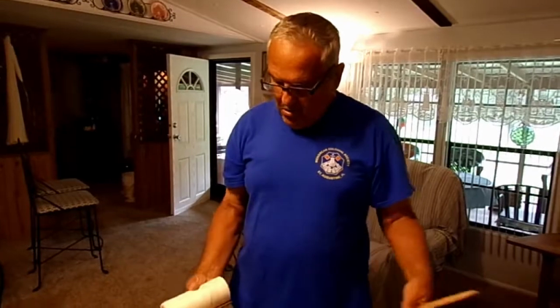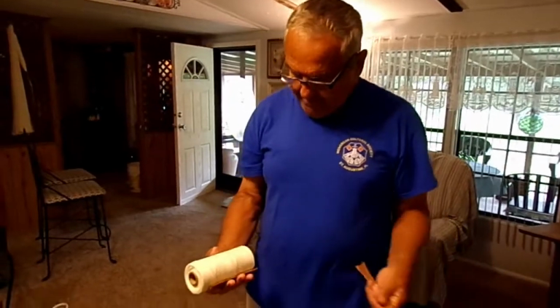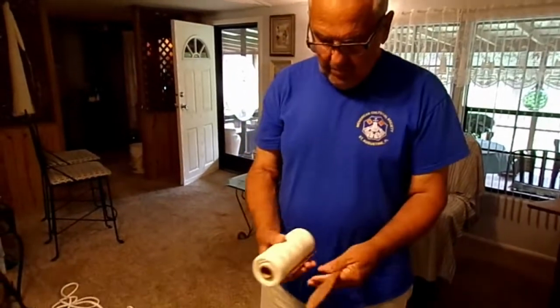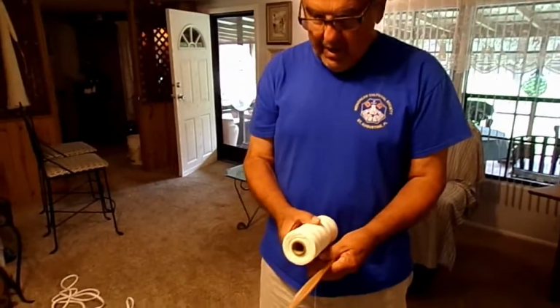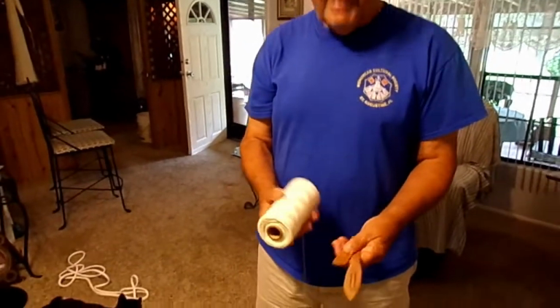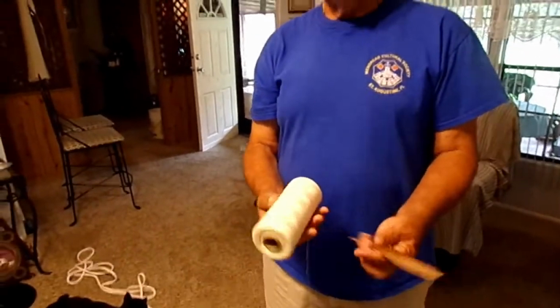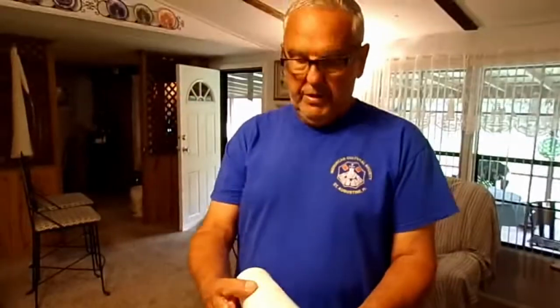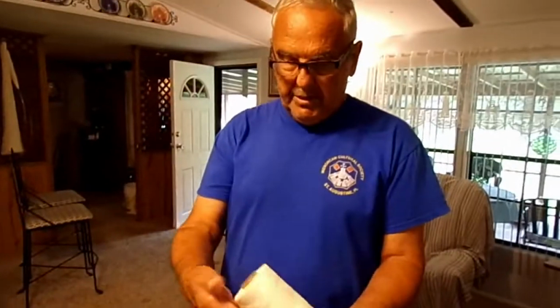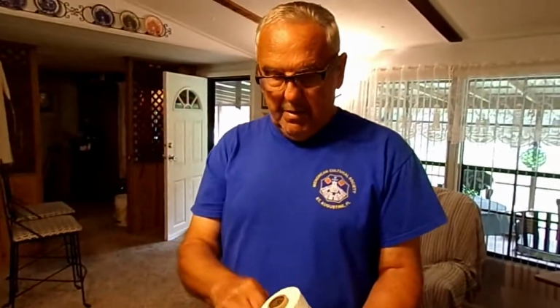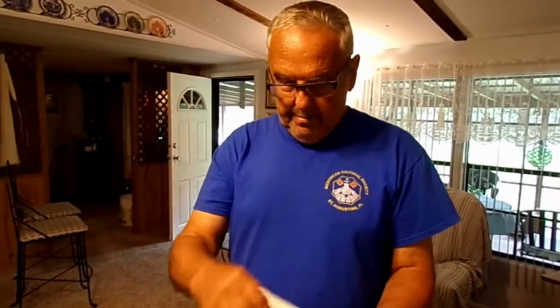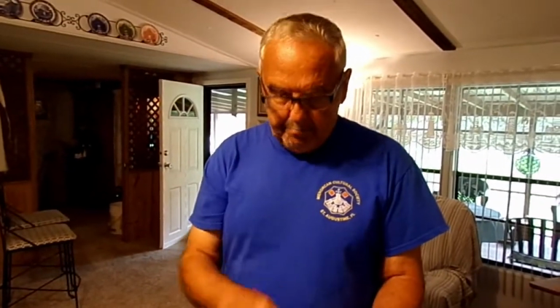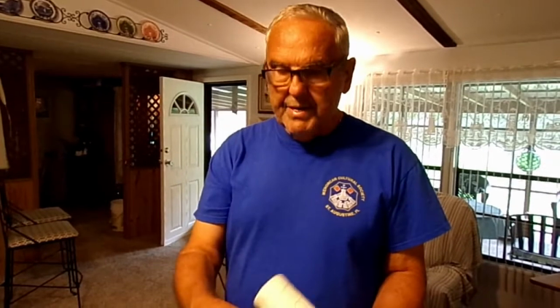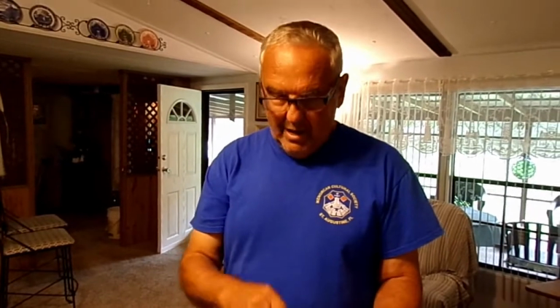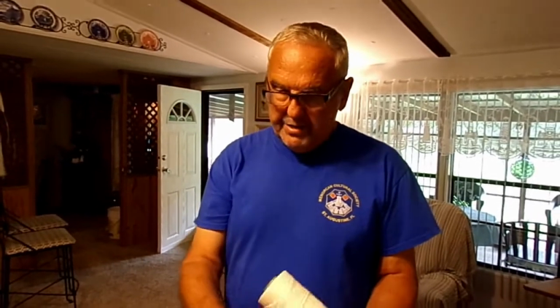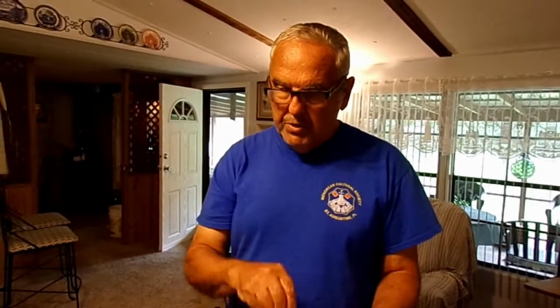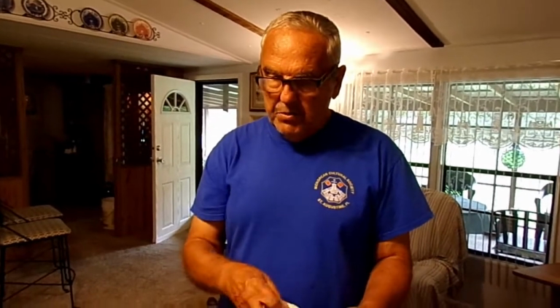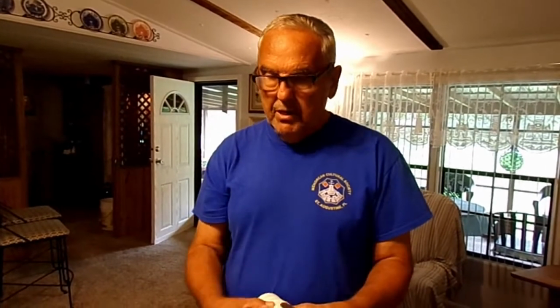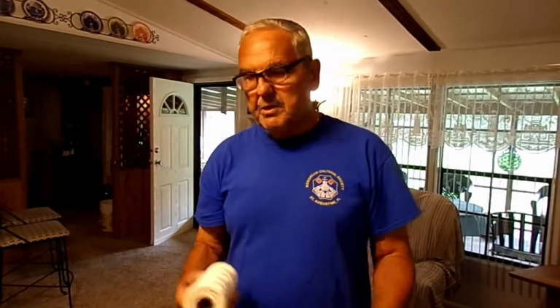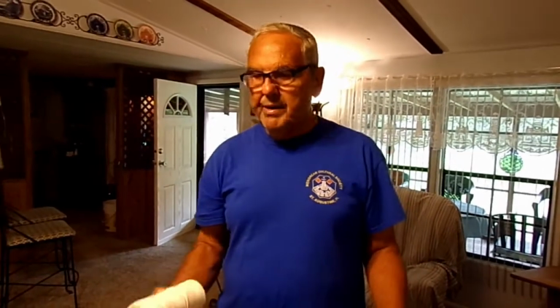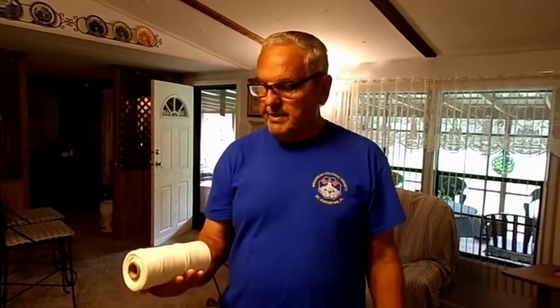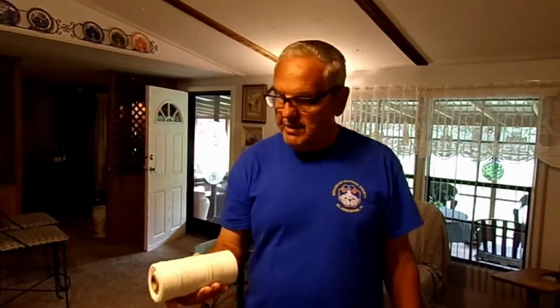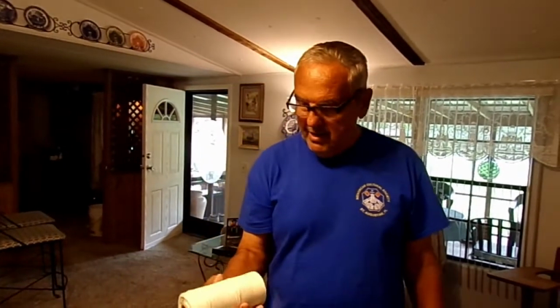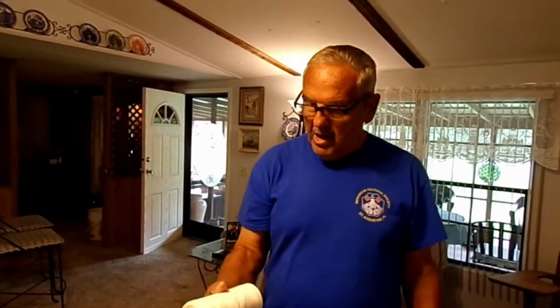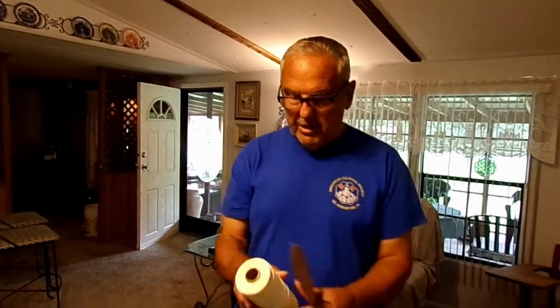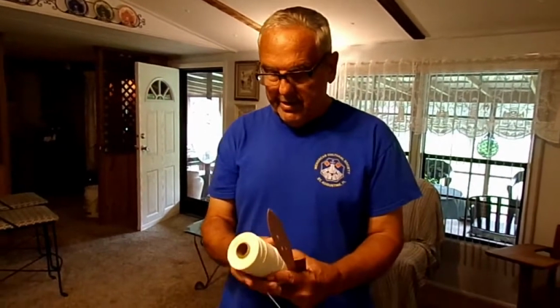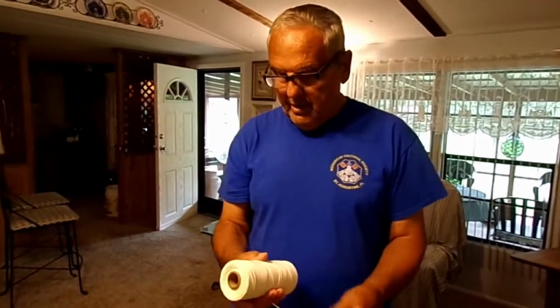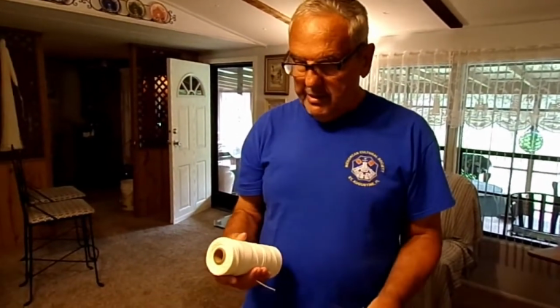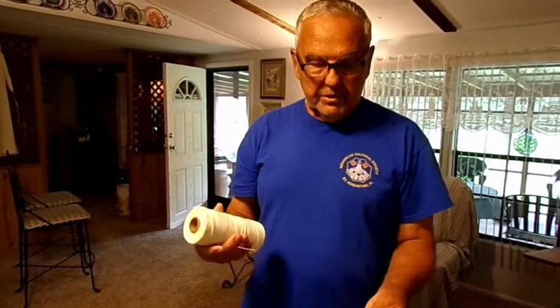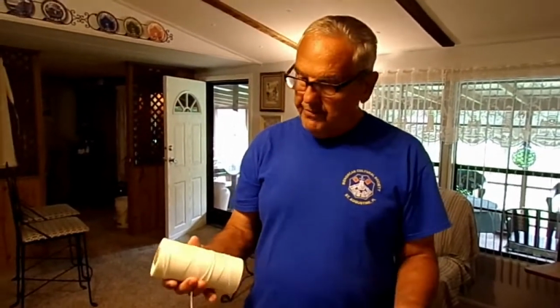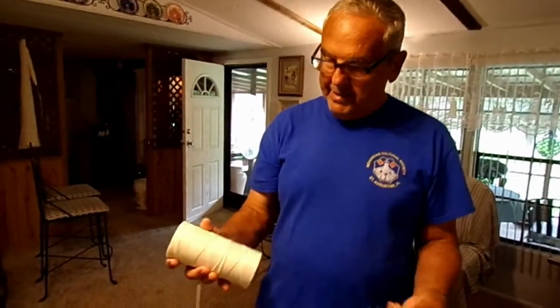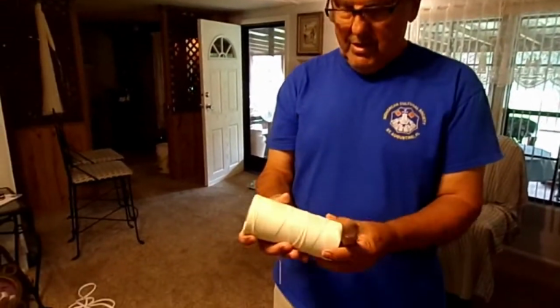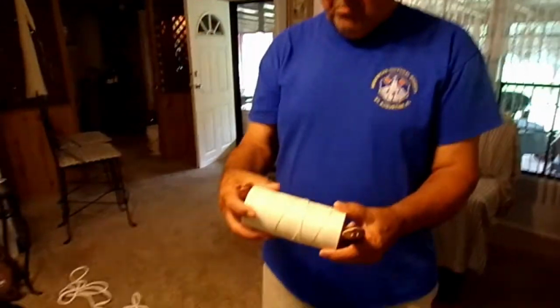Normally what I make my nets out of is bonded nylon. It's twisted, but it's bonded — it stays tight, the knots stay good on it. And this is a good tough line as well.